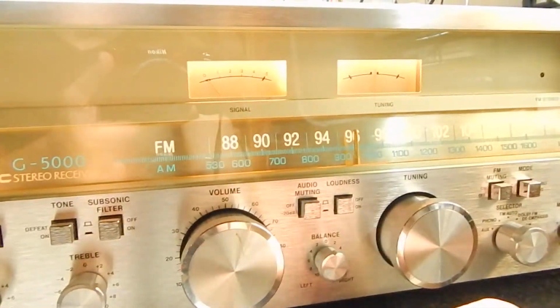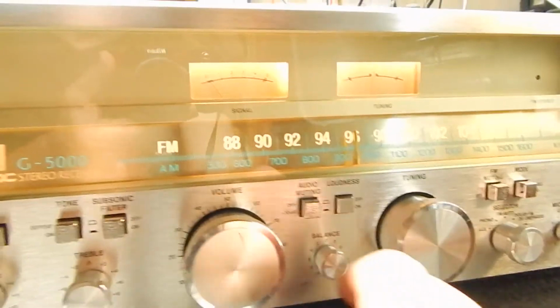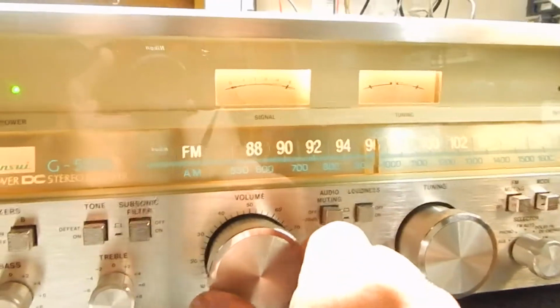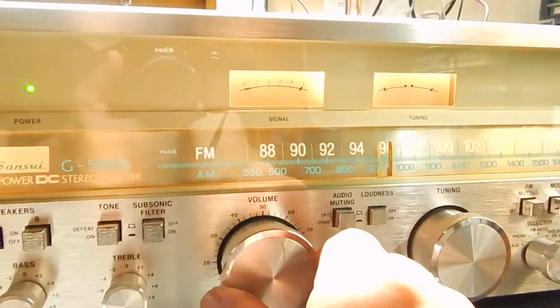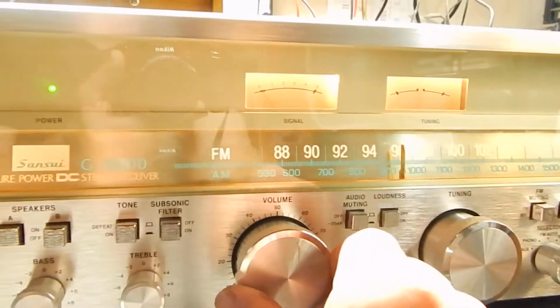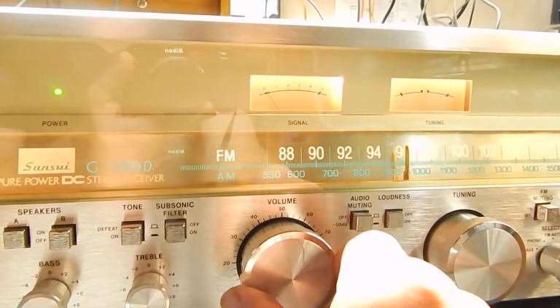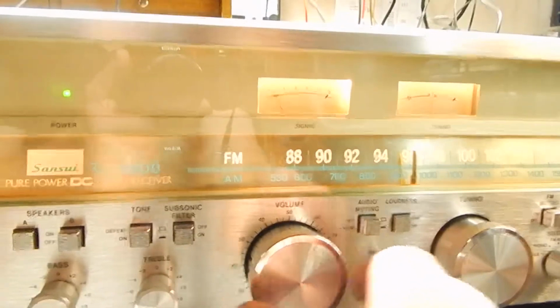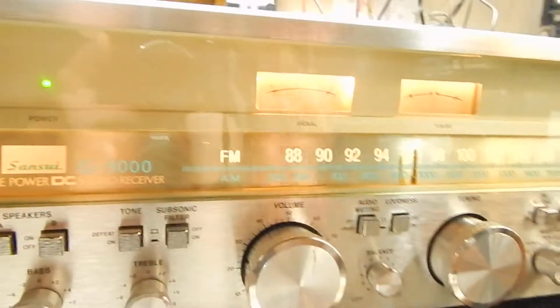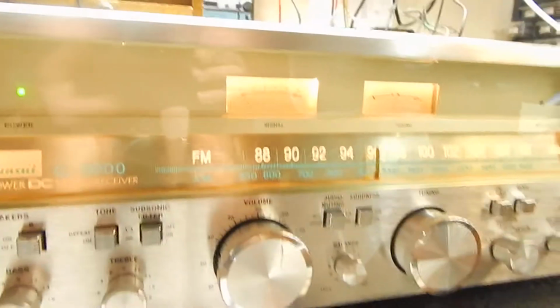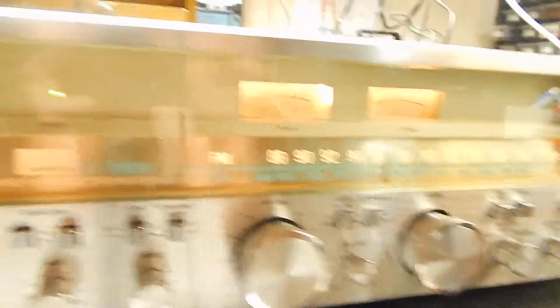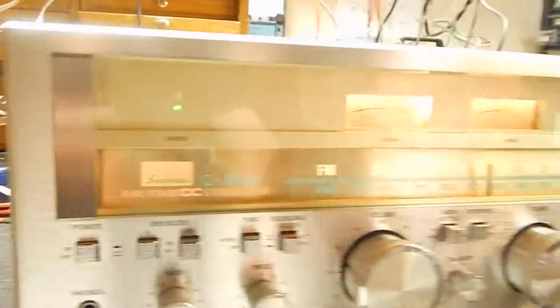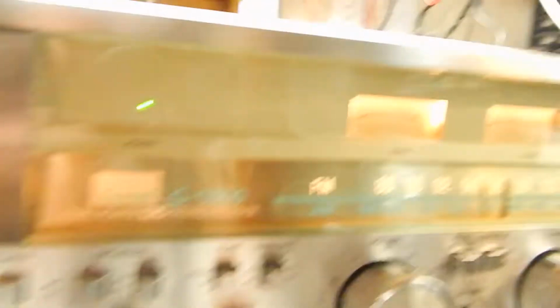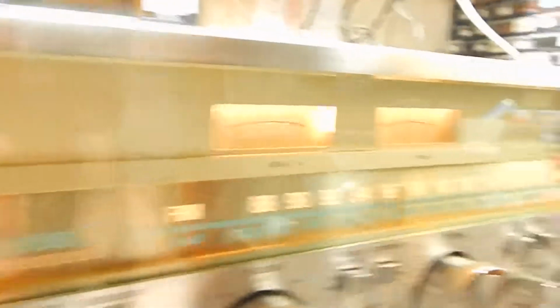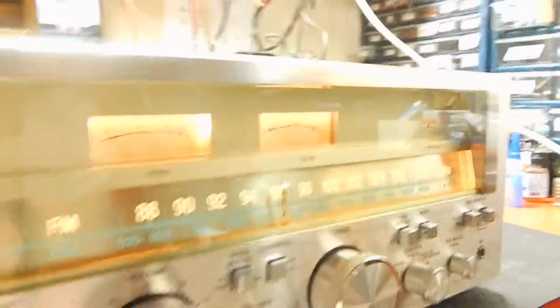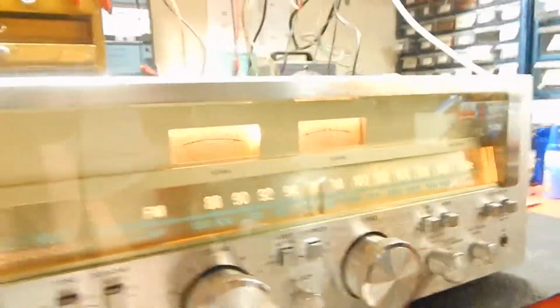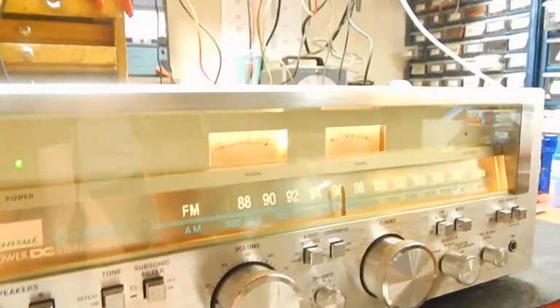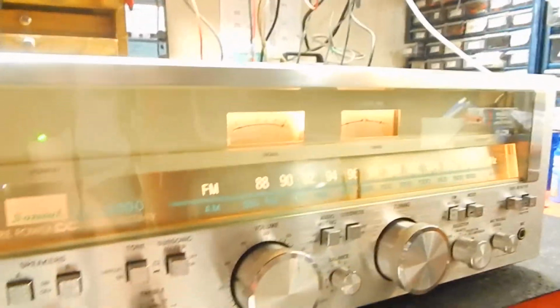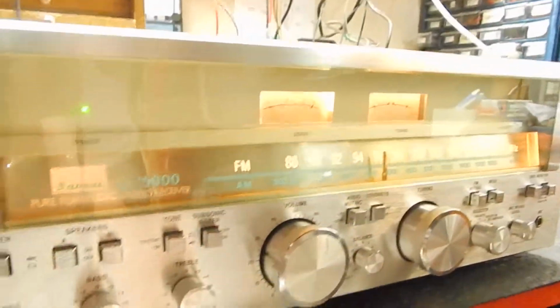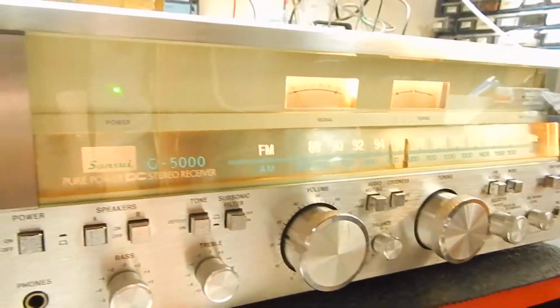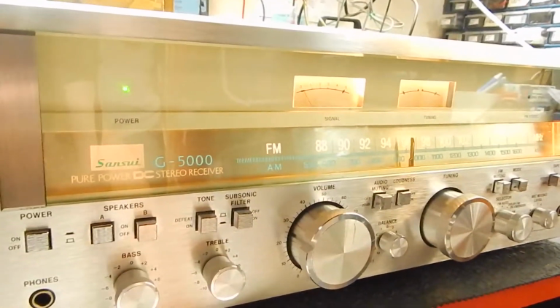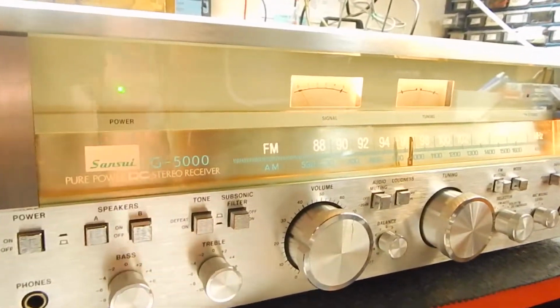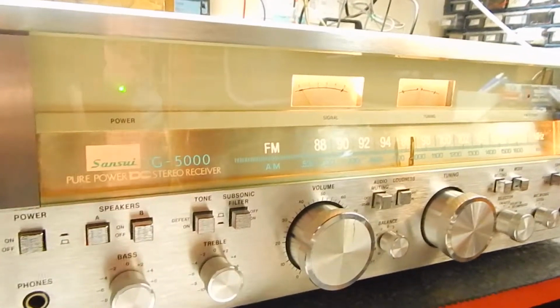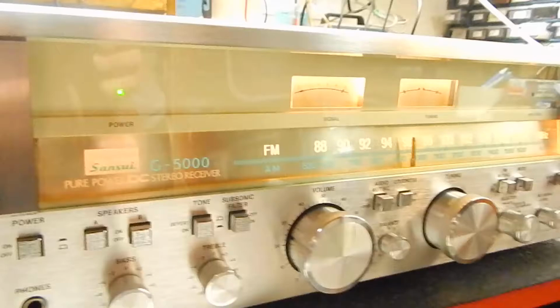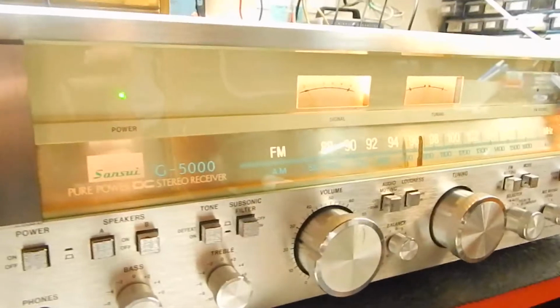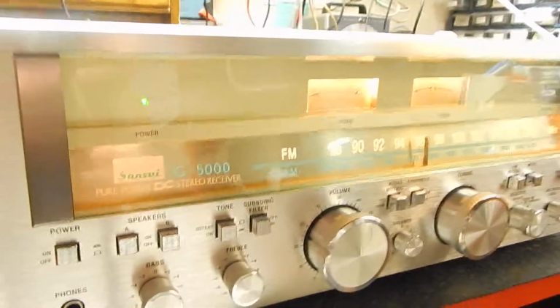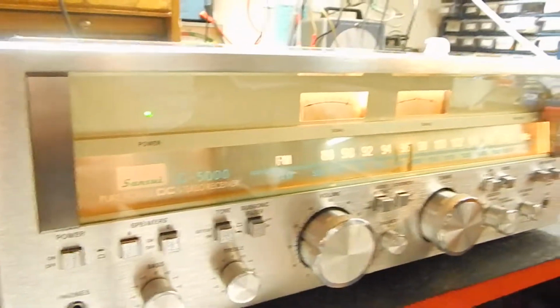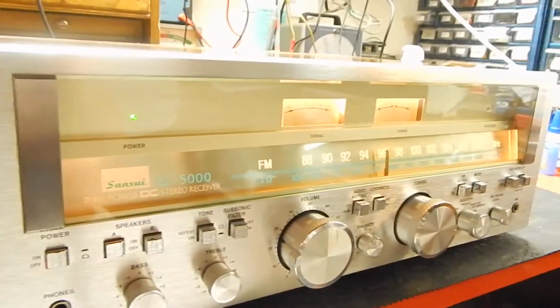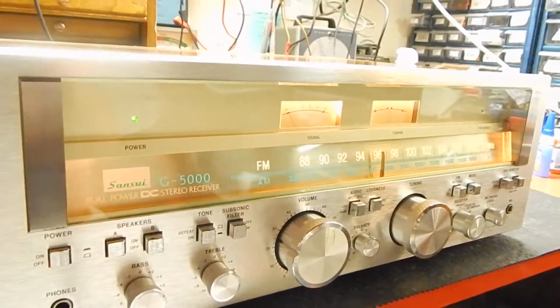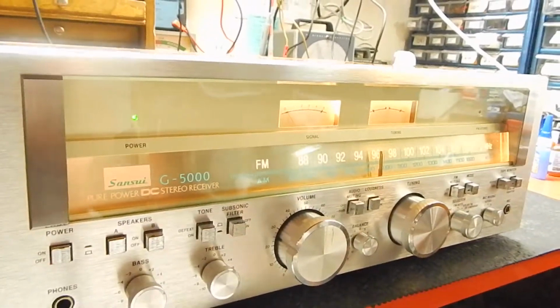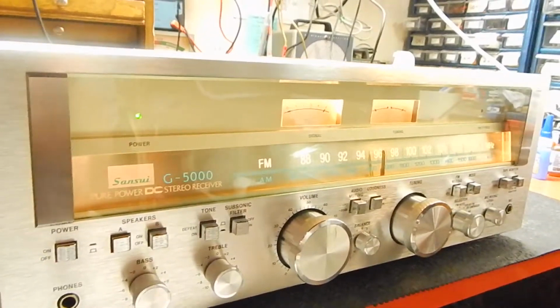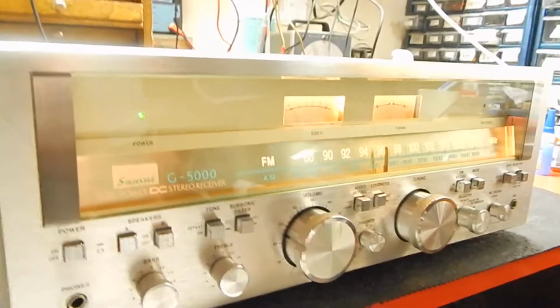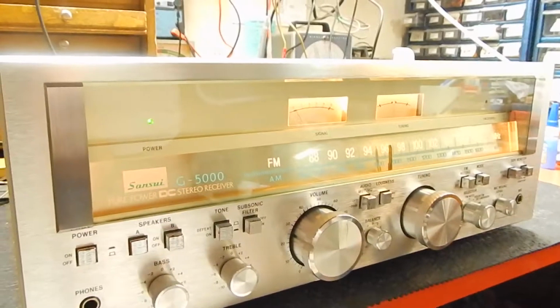Real nice looking unit. Has a lot of good power and like I said, we totally service these. You will enjoy this unit. Thanks for watching my video.